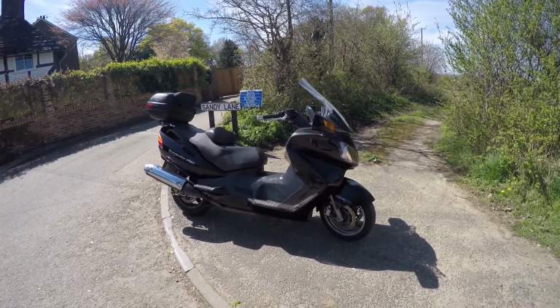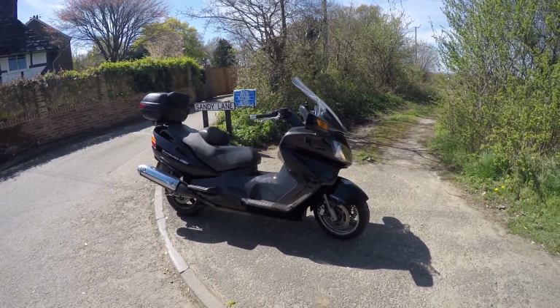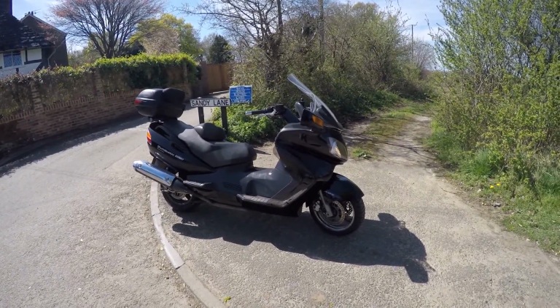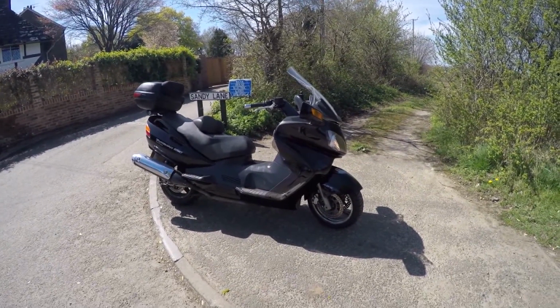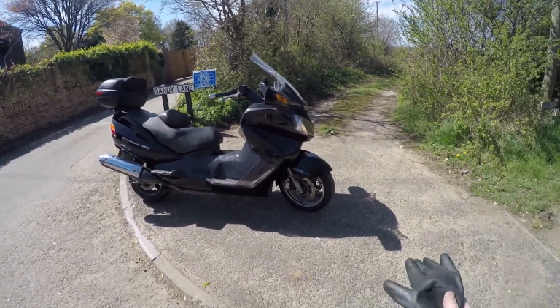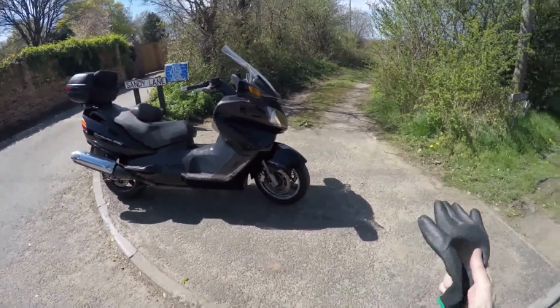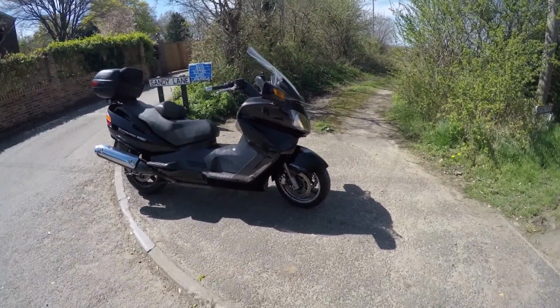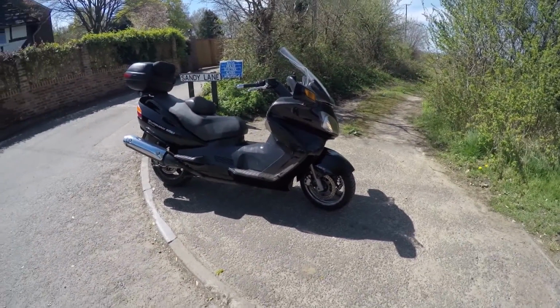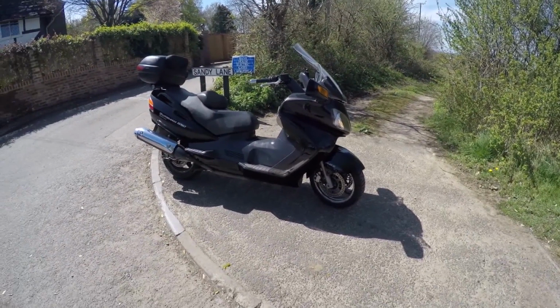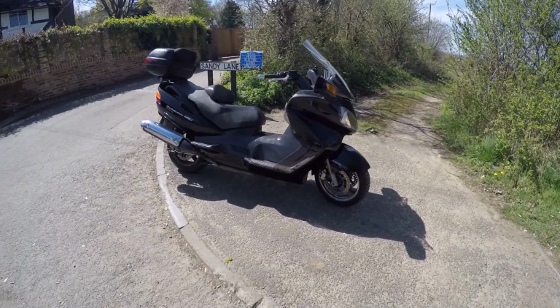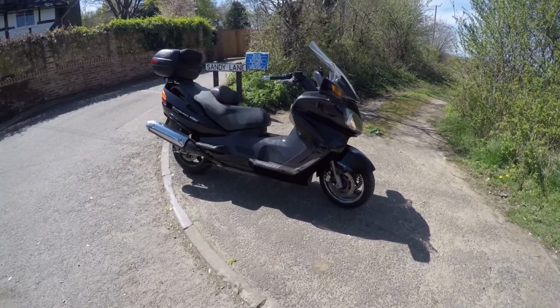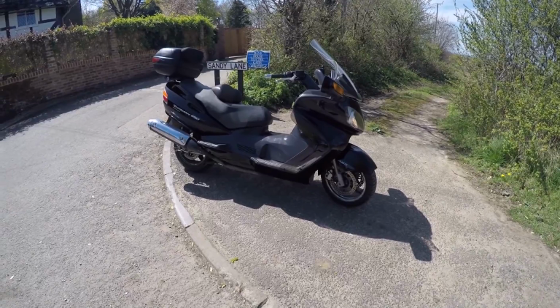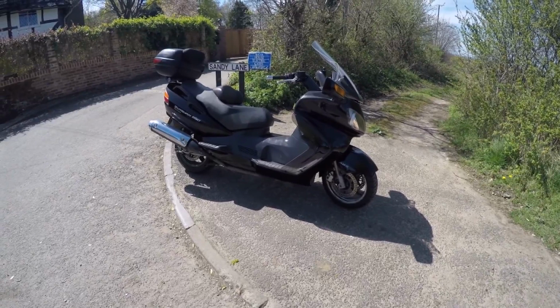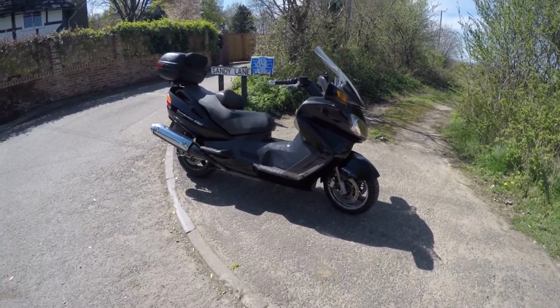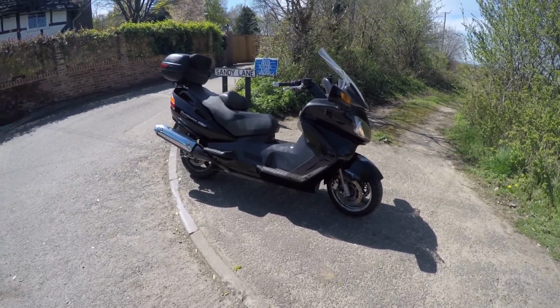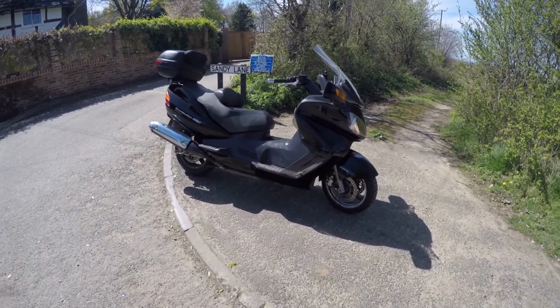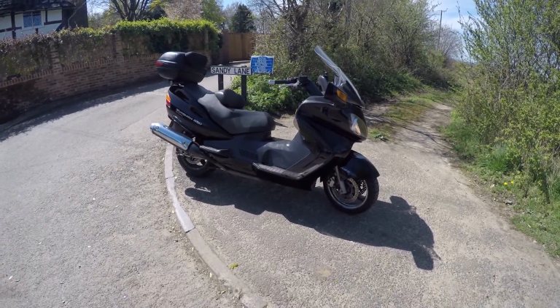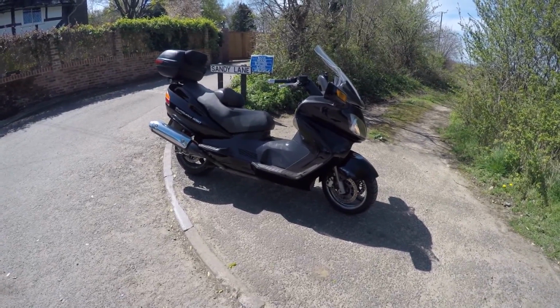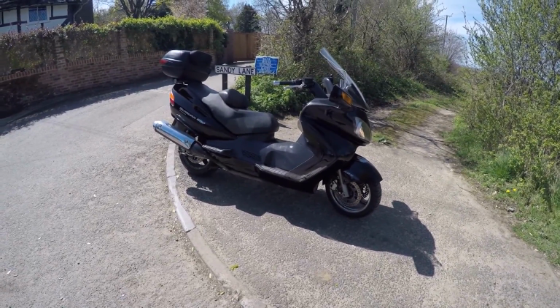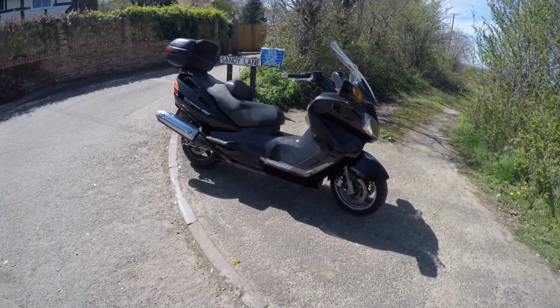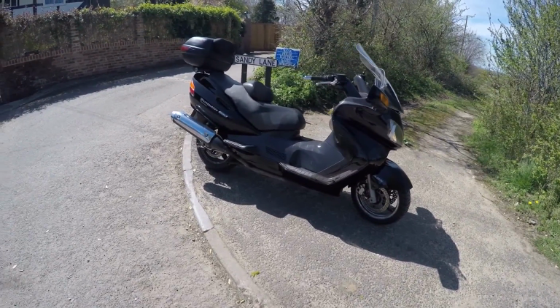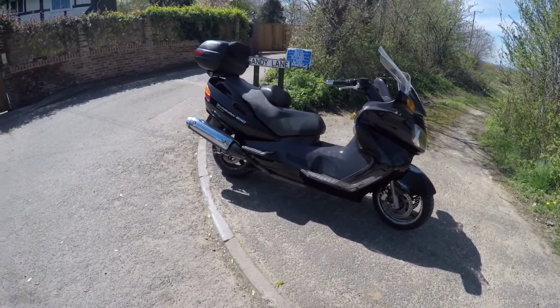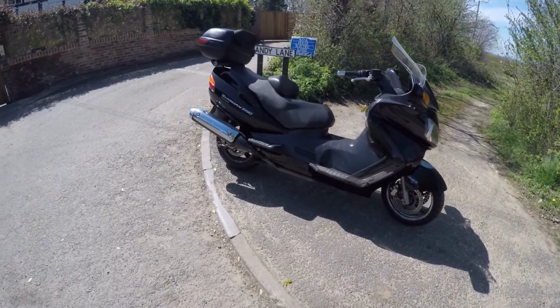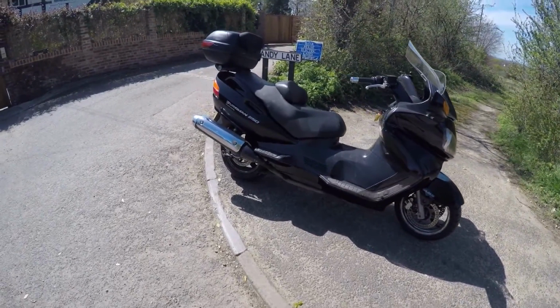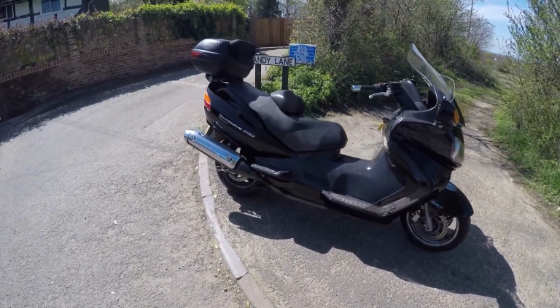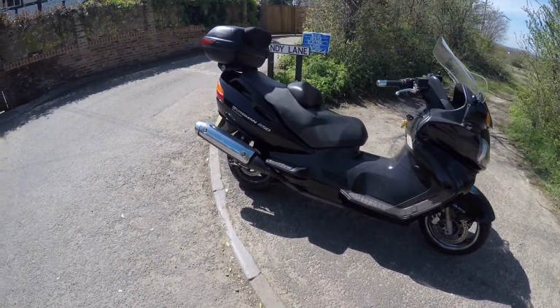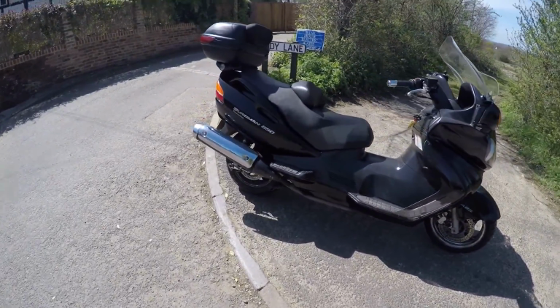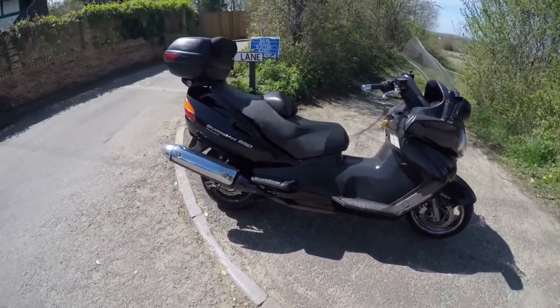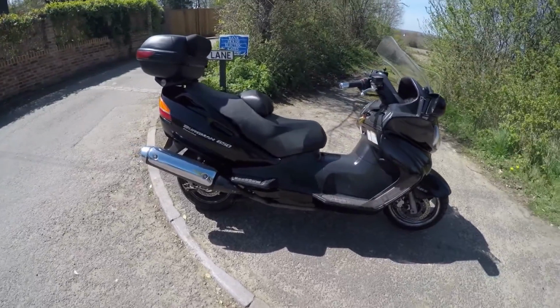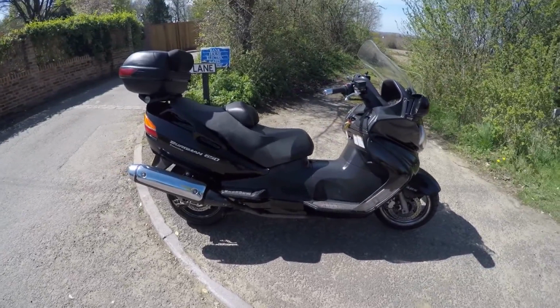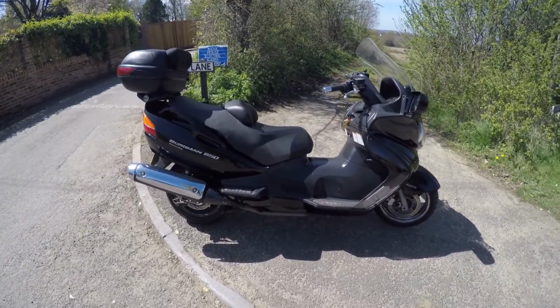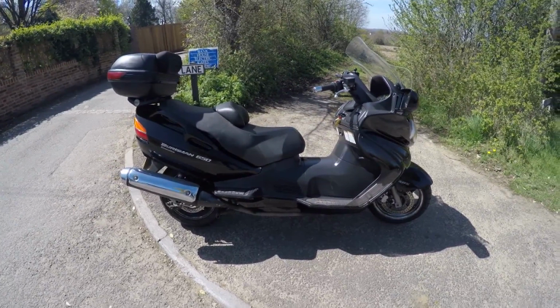This is a short video to demonstrate the Suzuki AN650 Bergman — what it is. Just to show it's been rotated, clutch, gears, brakes, that kind of thing.